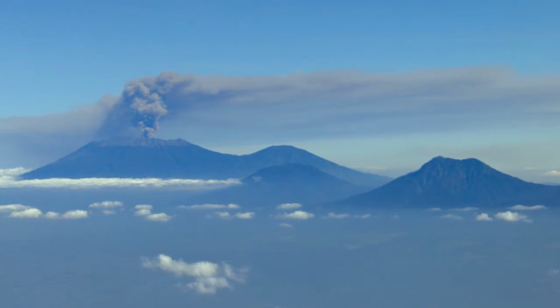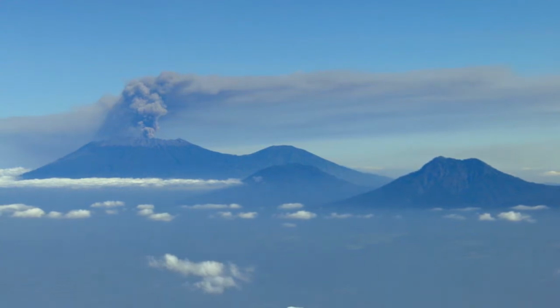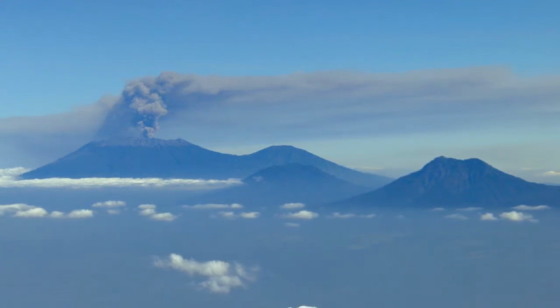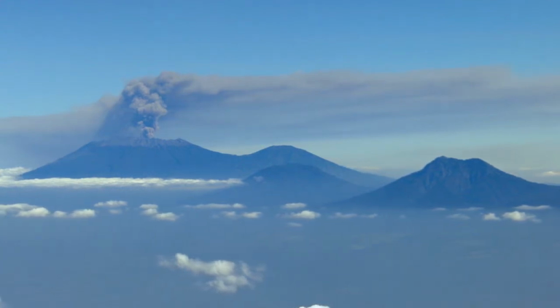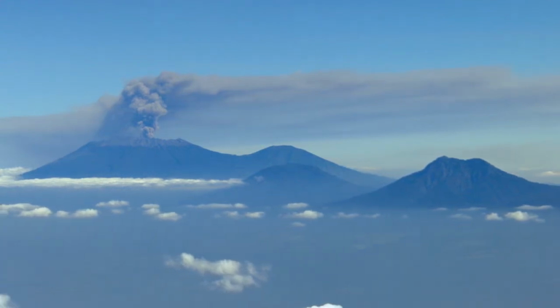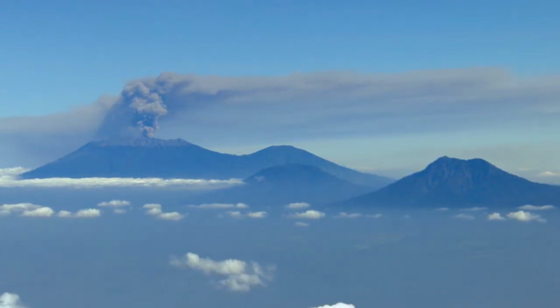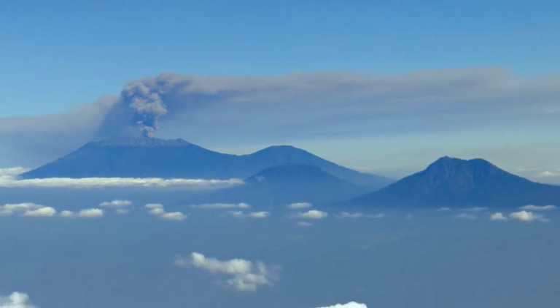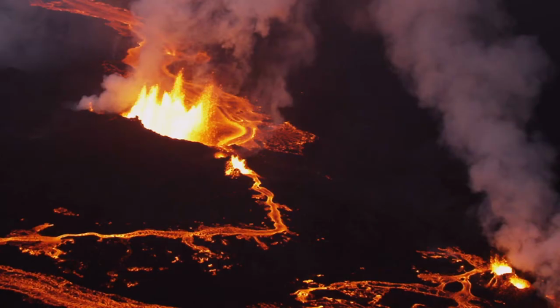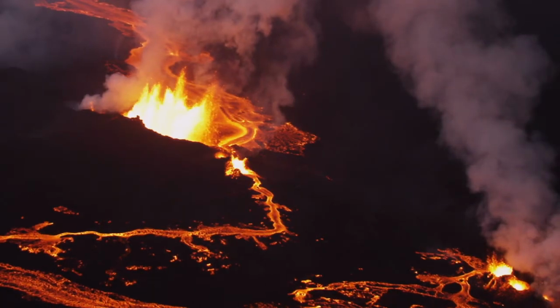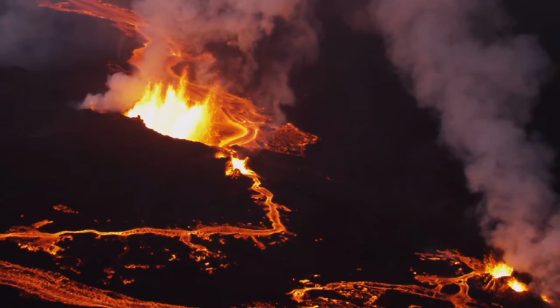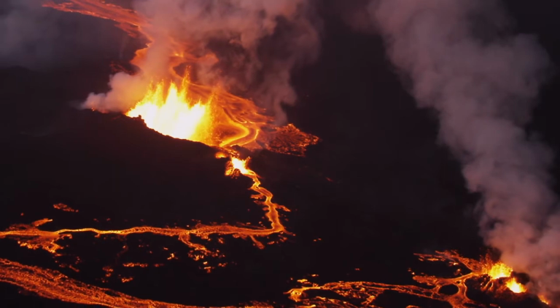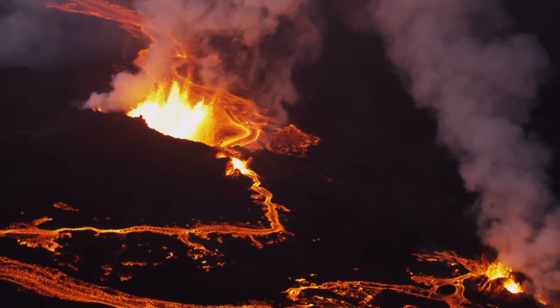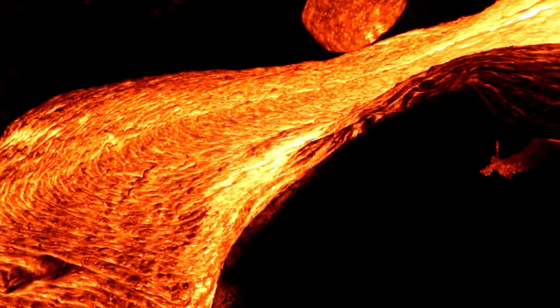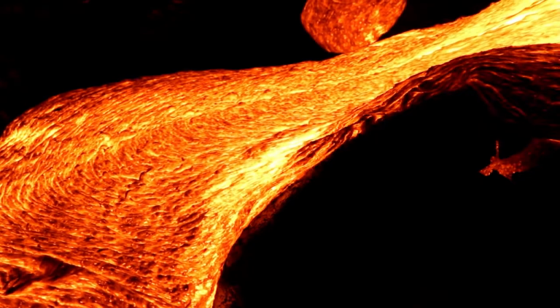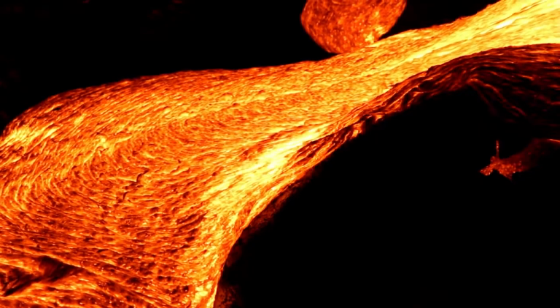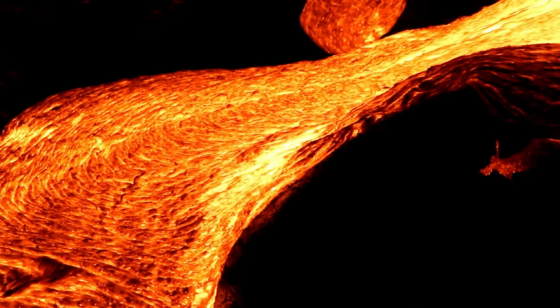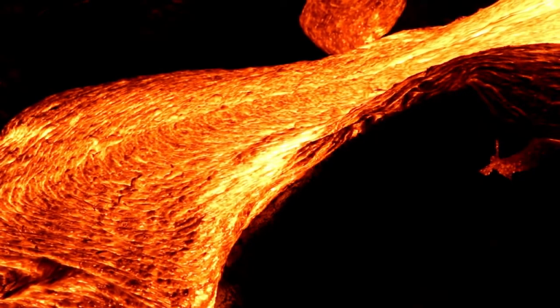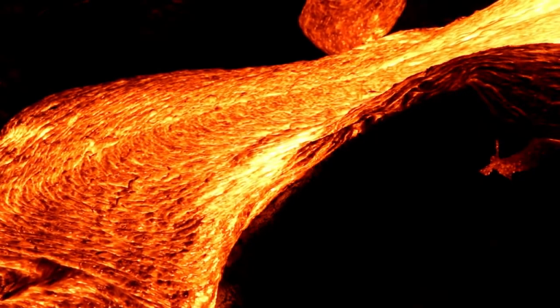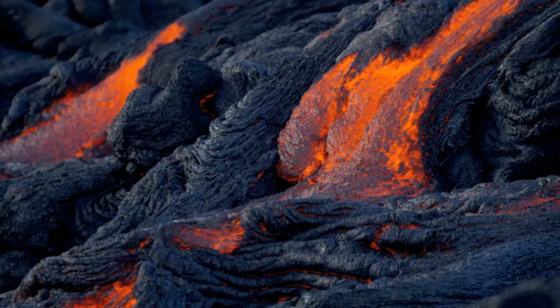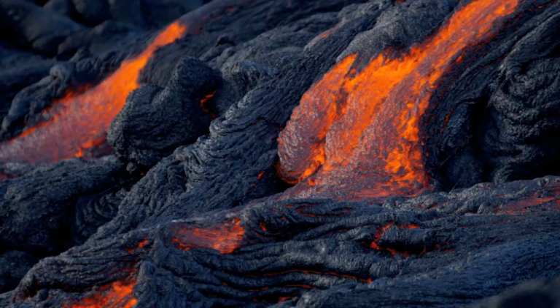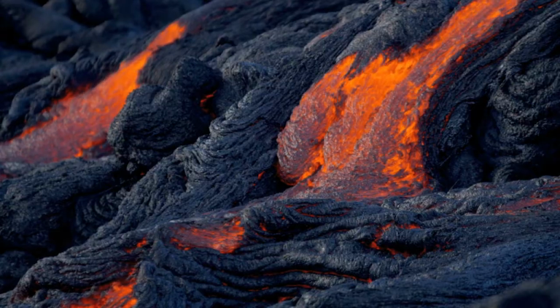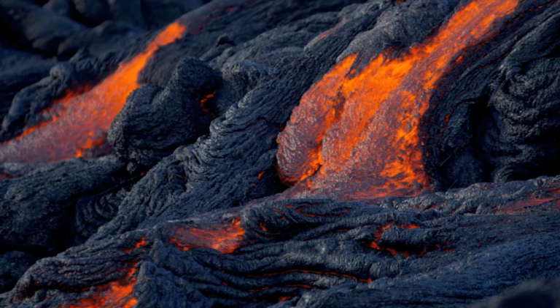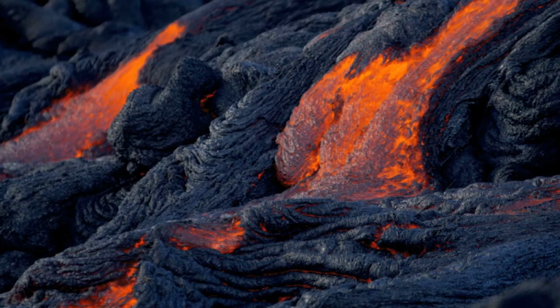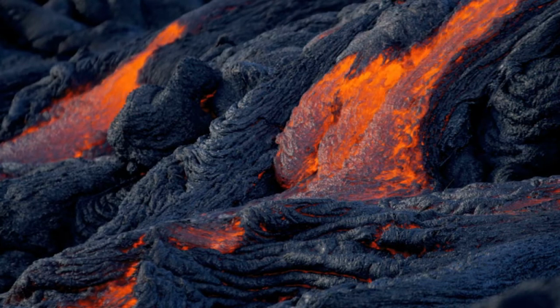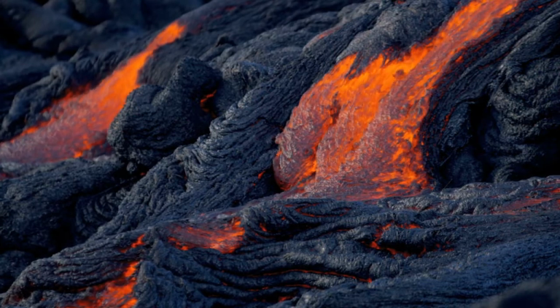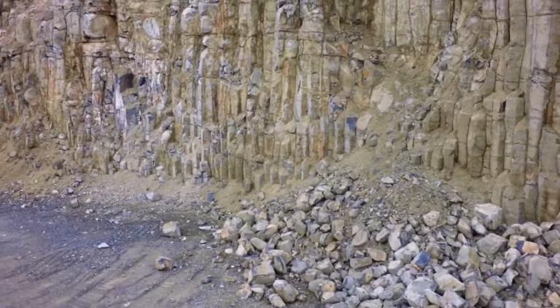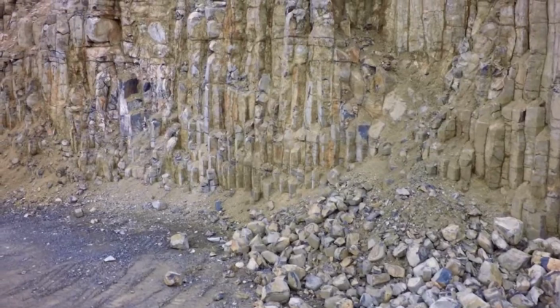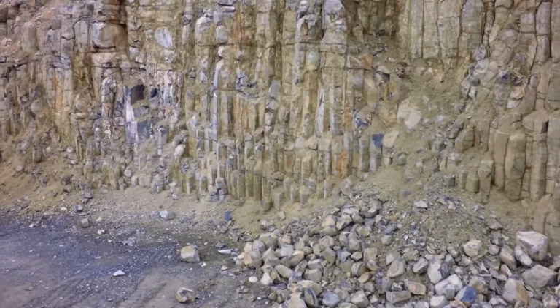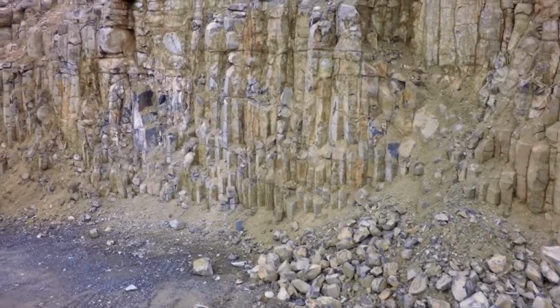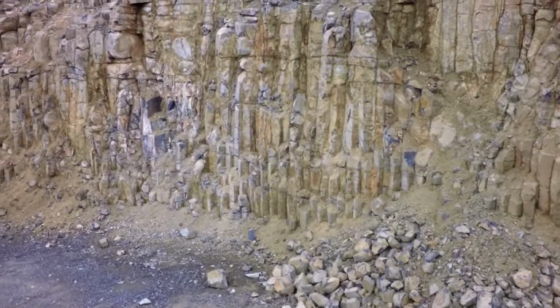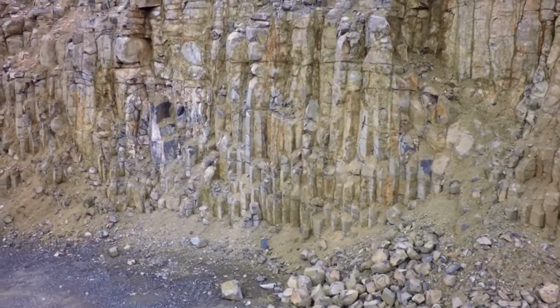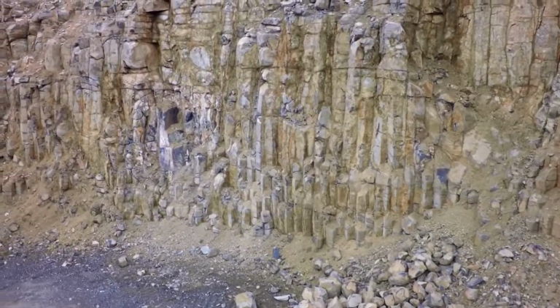More than 20 million years ago, the Earth was a more volcanically active planet. It had many volcanoes spewing out red-hot basalt lava. Today, this very same basalt ranks among the hardest minerals in the world.